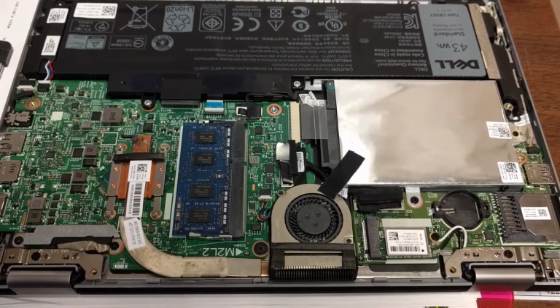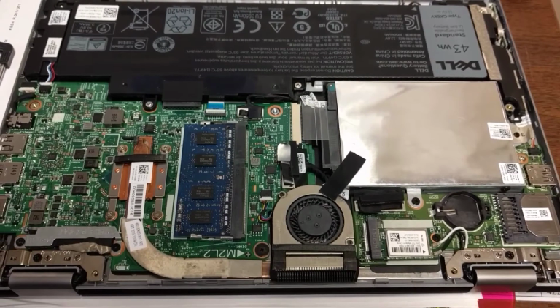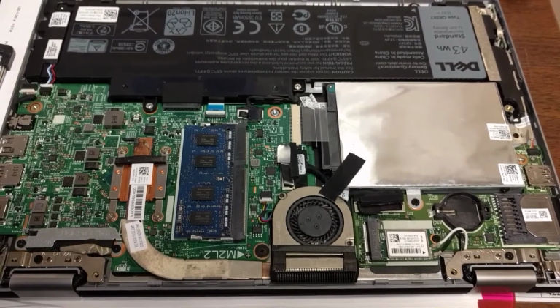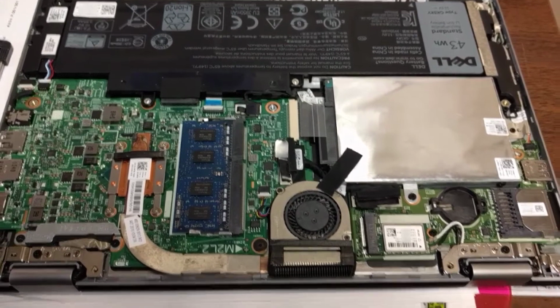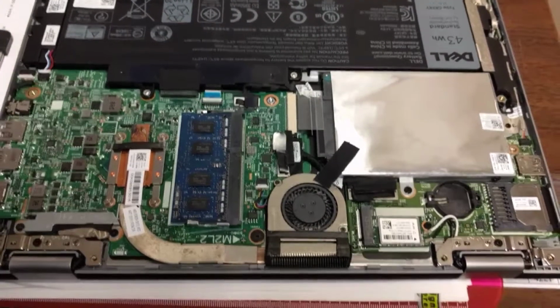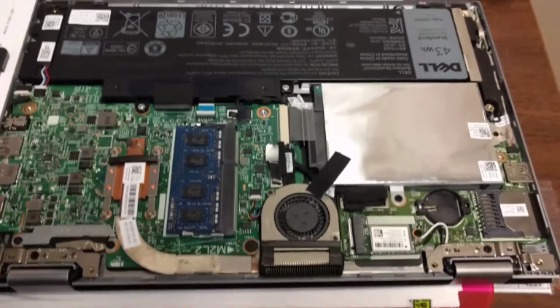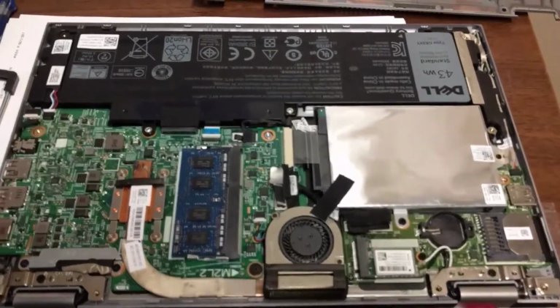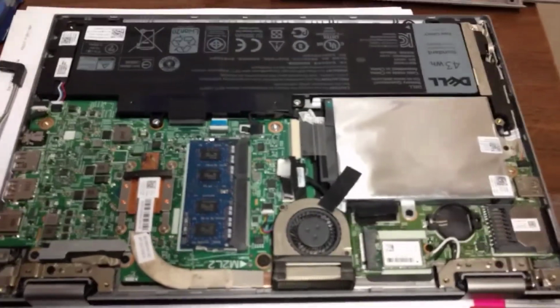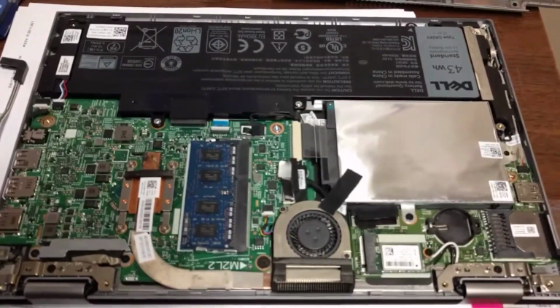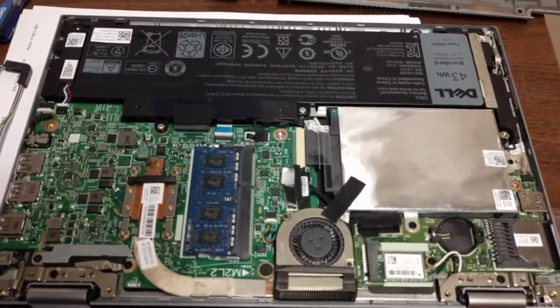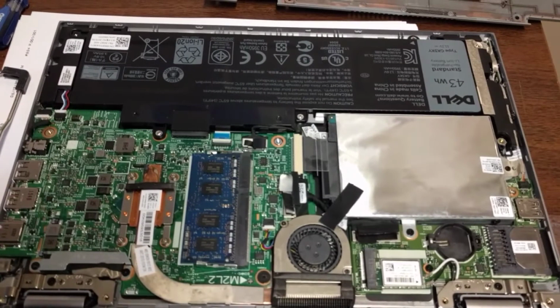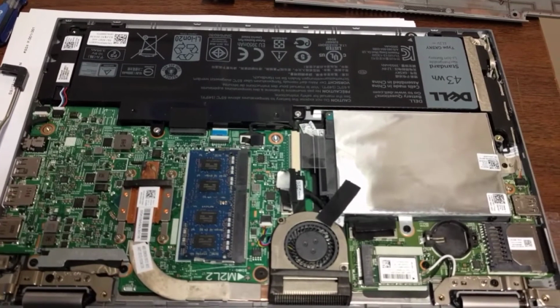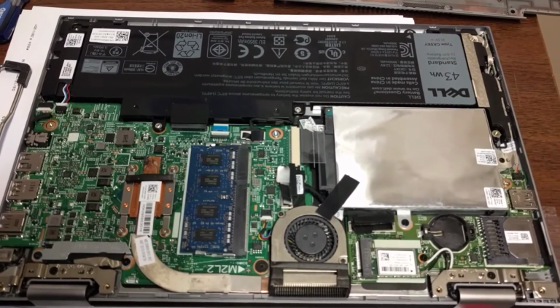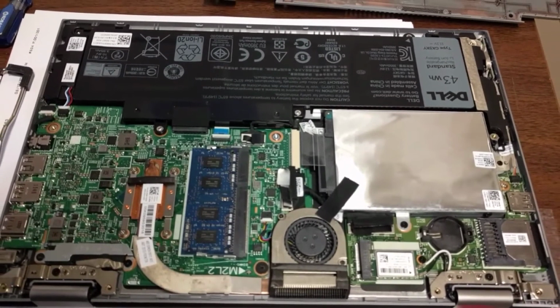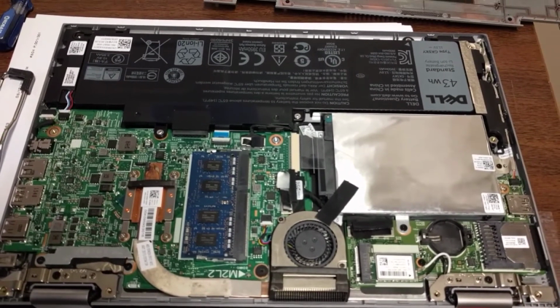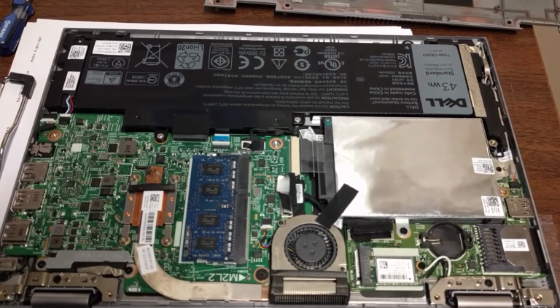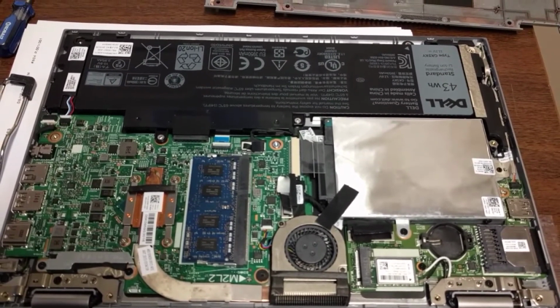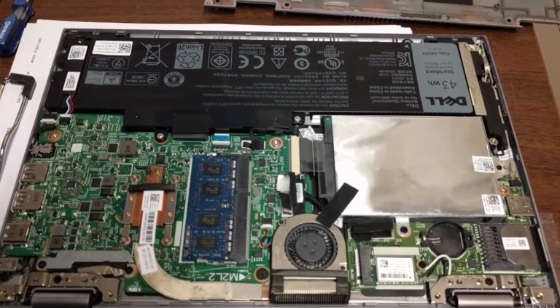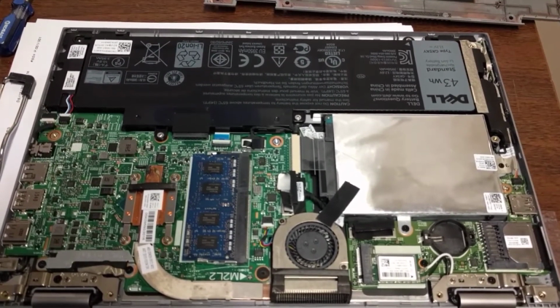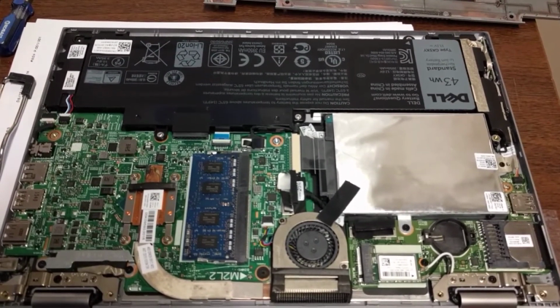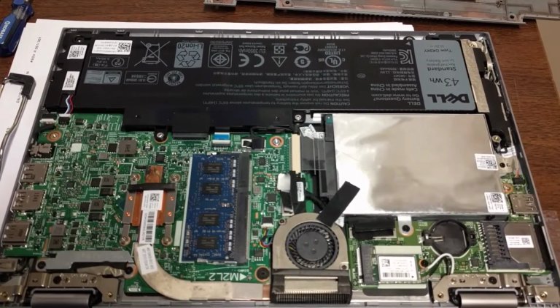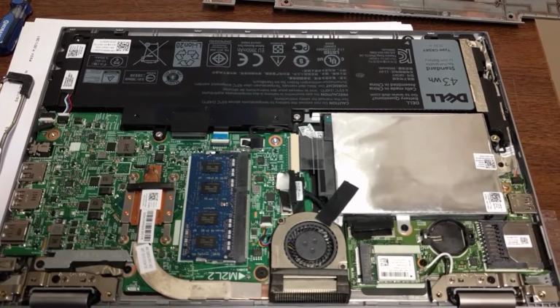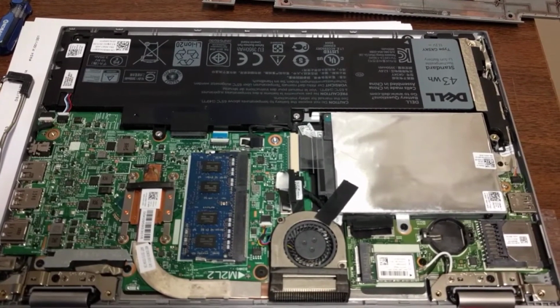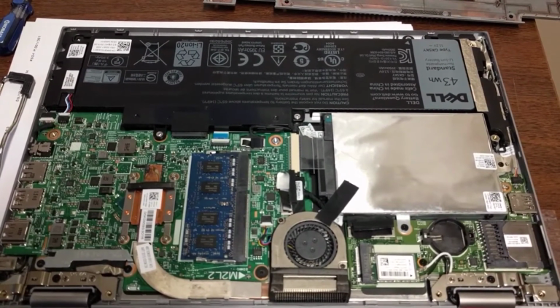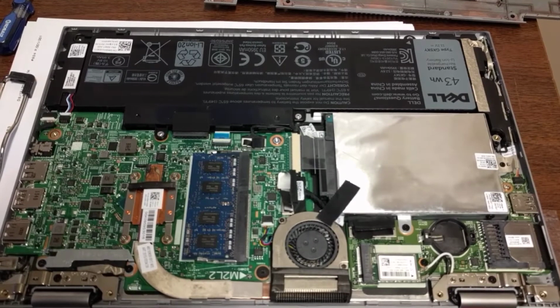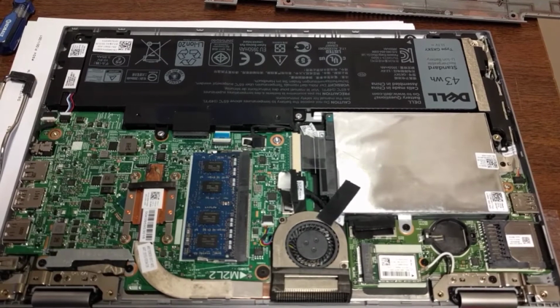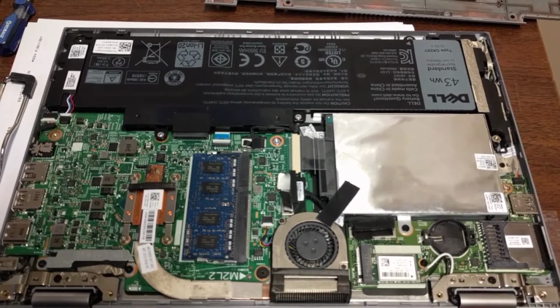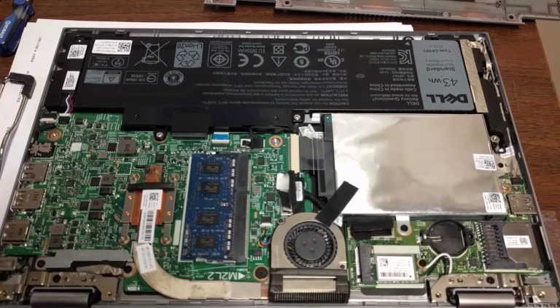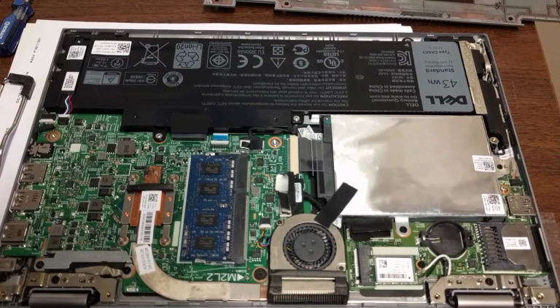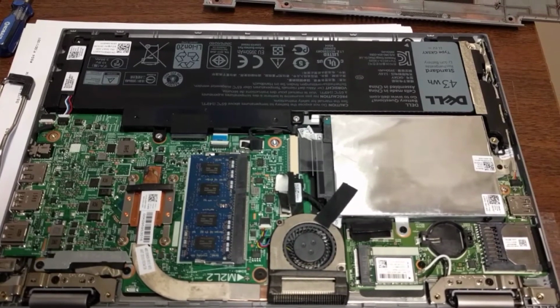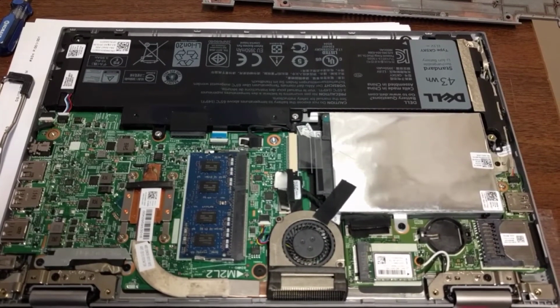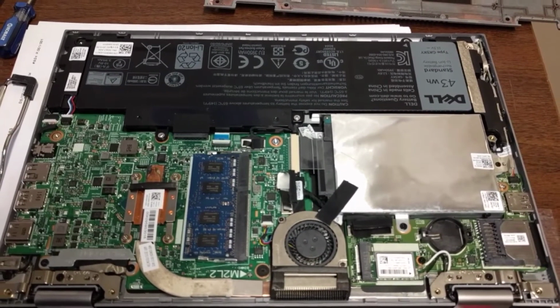Hey guys, it's Murph with another quick do-it-yourself fix-it video. Today we're working on a Dell Inspiron 11 3000 series — this is a two-in-one laptop and tablet.